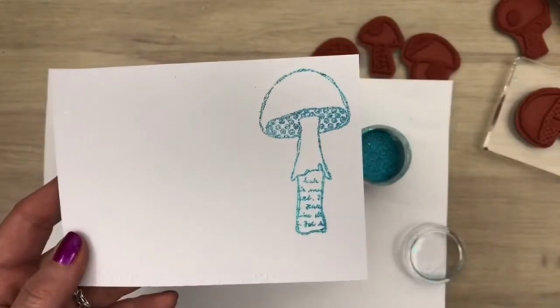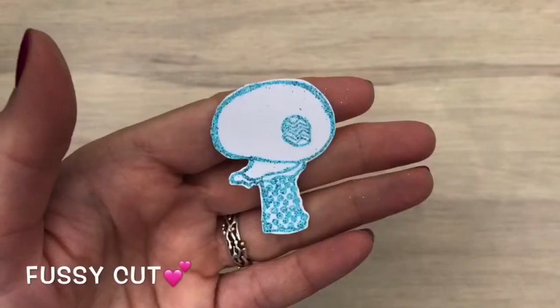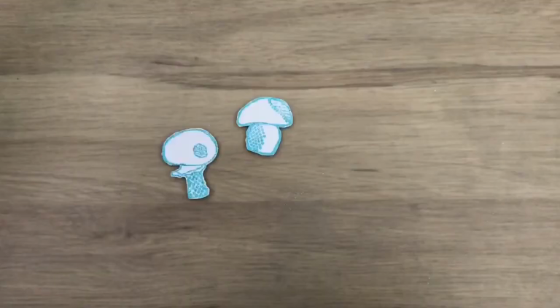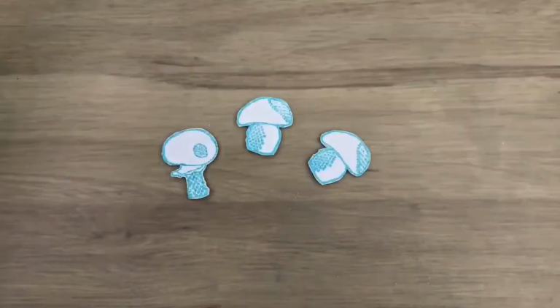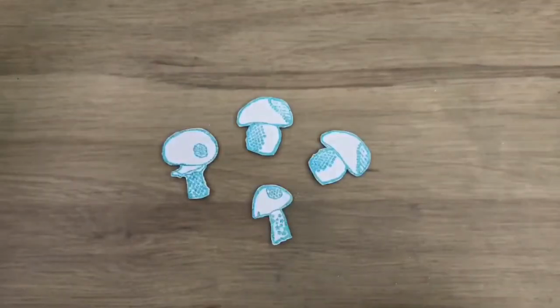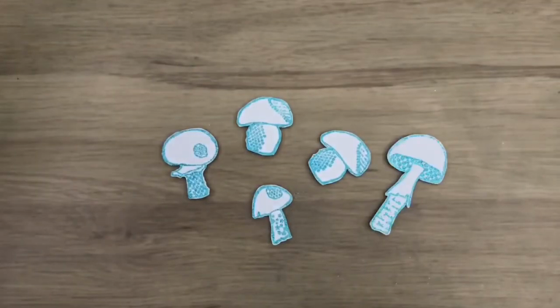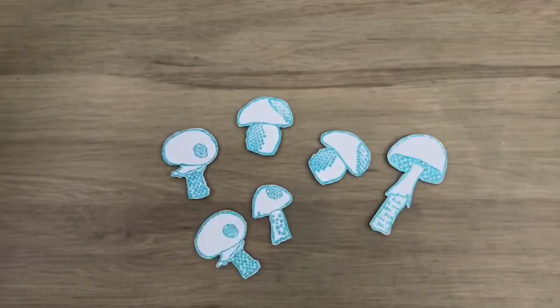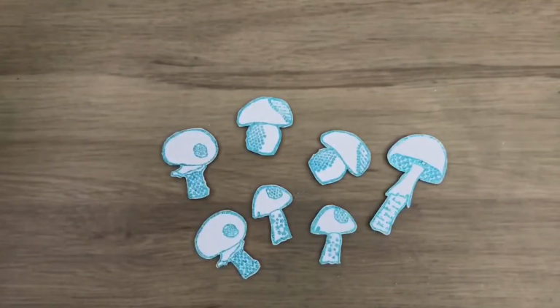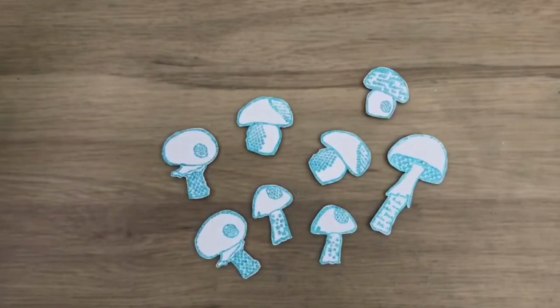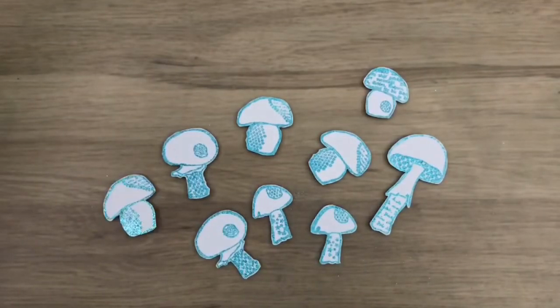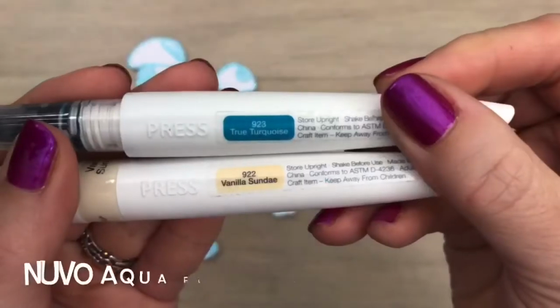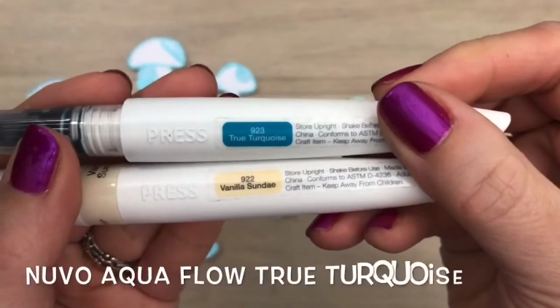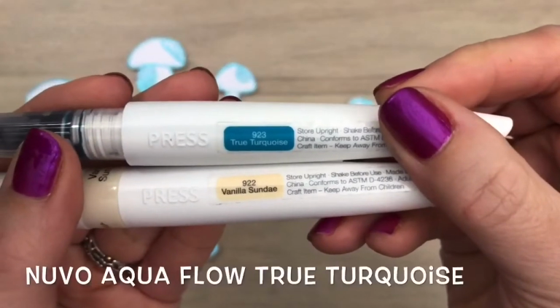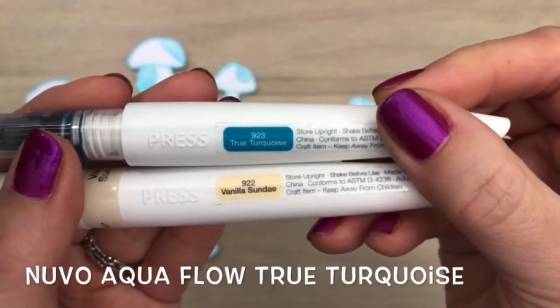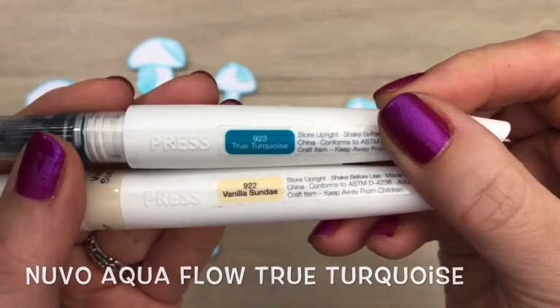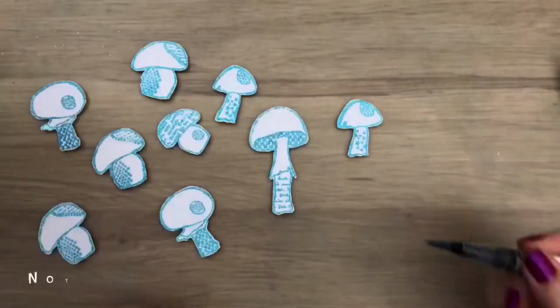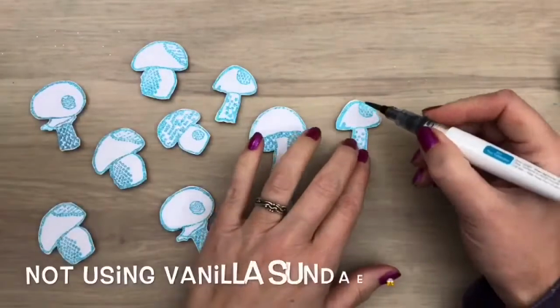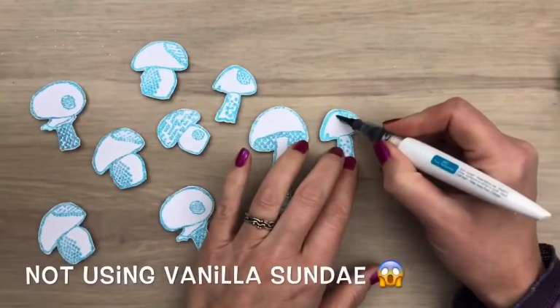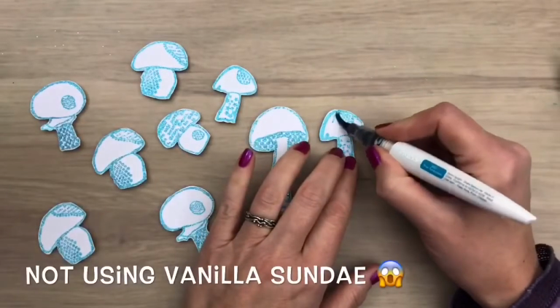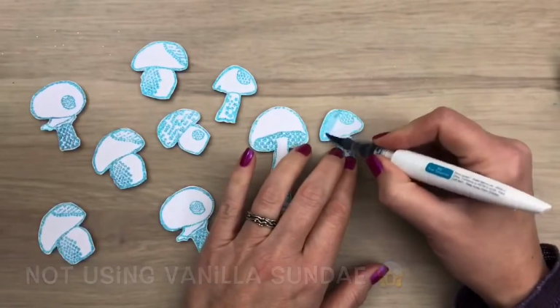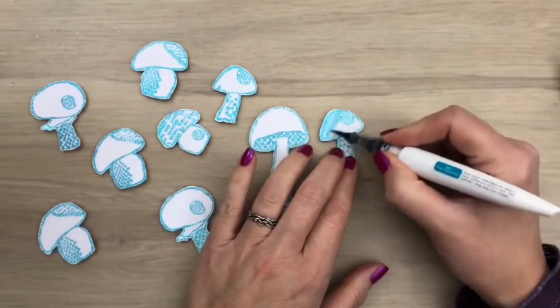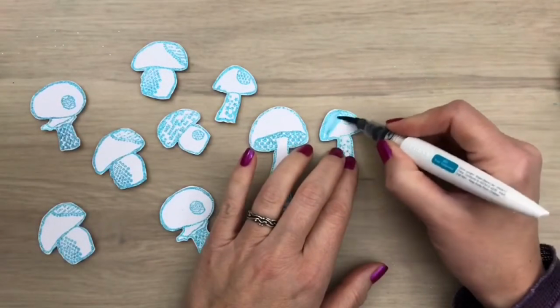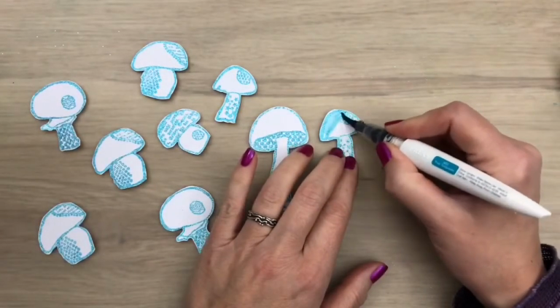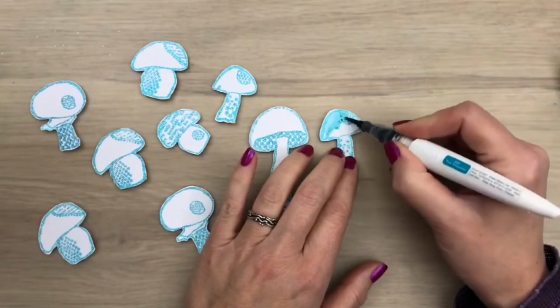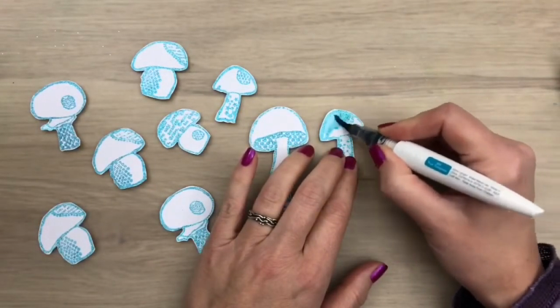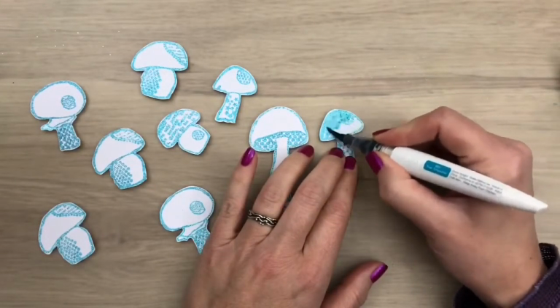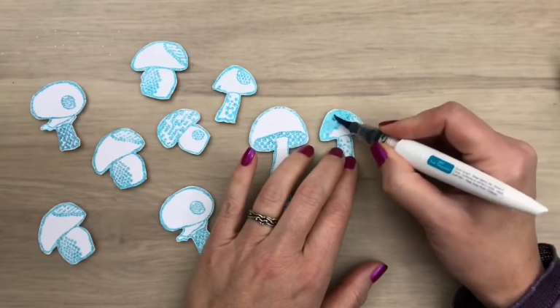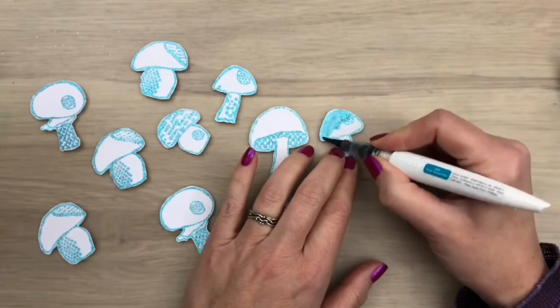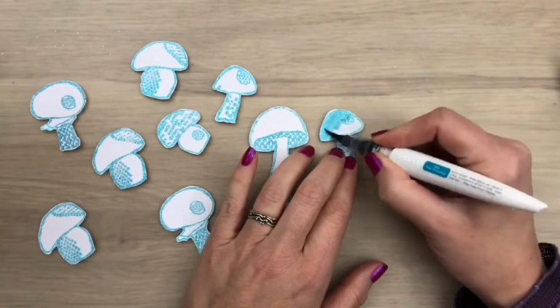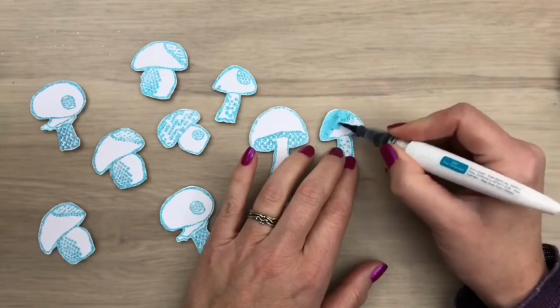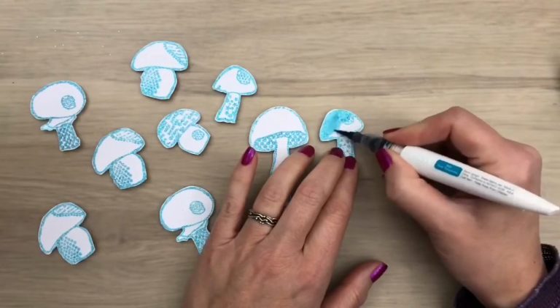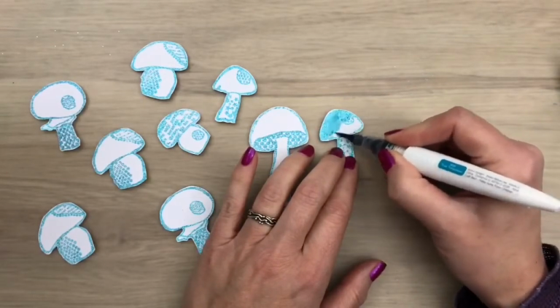I fussy cut the mushrooms and I did the same for a bunch more. I'm going to color the top of the mushrooms with true turquoise — I add the color on one side and then blend it out with a water brush.